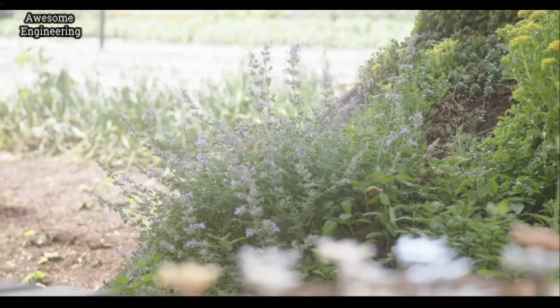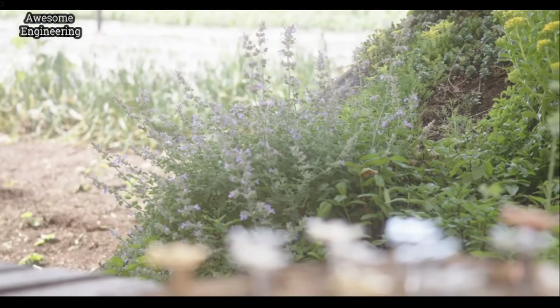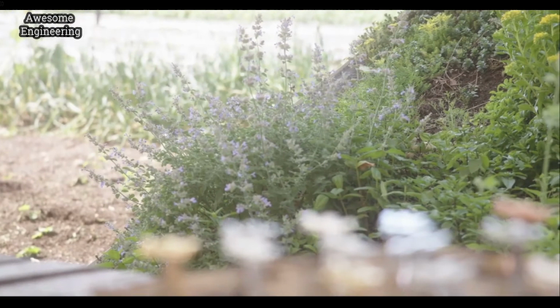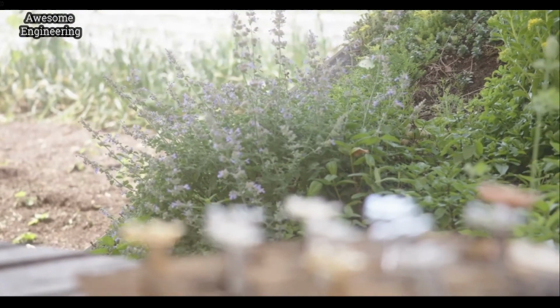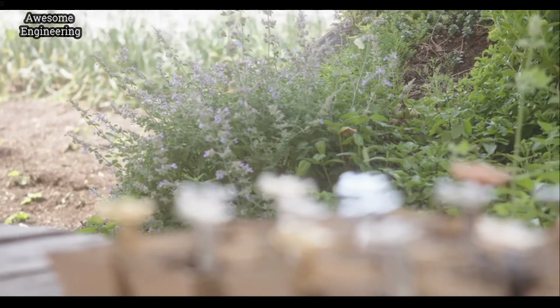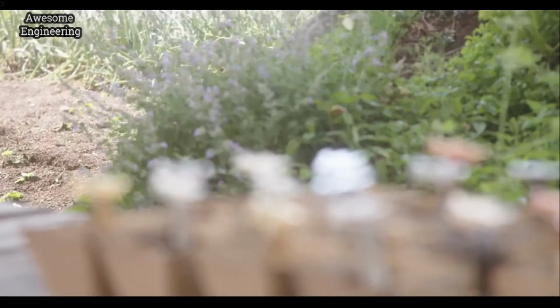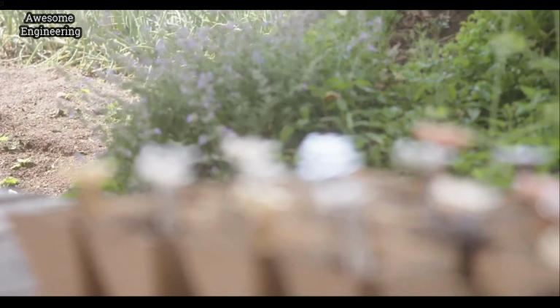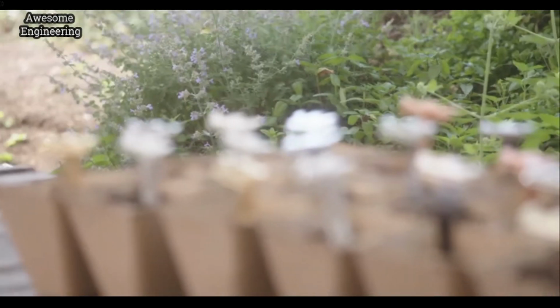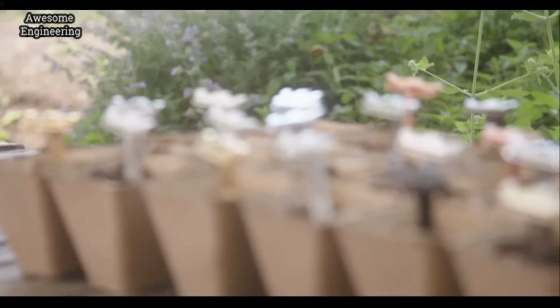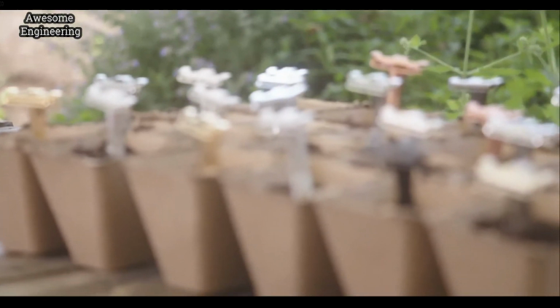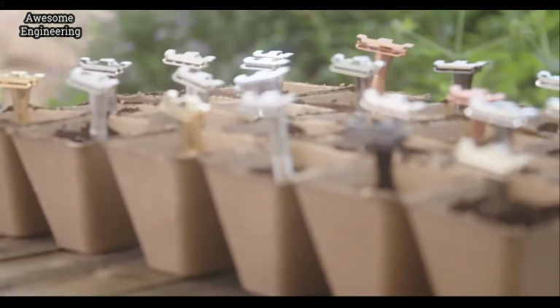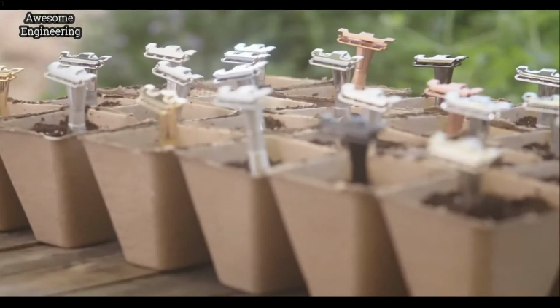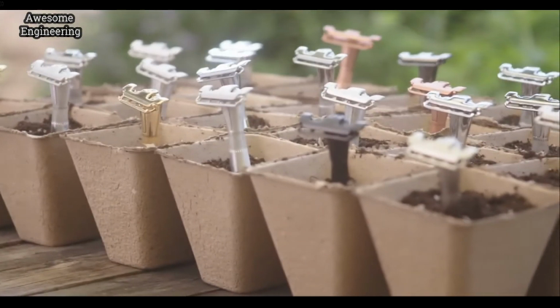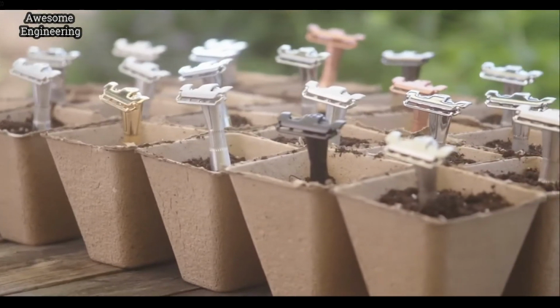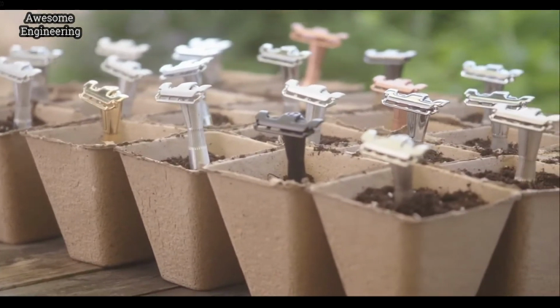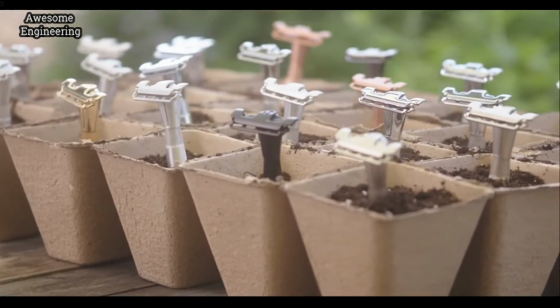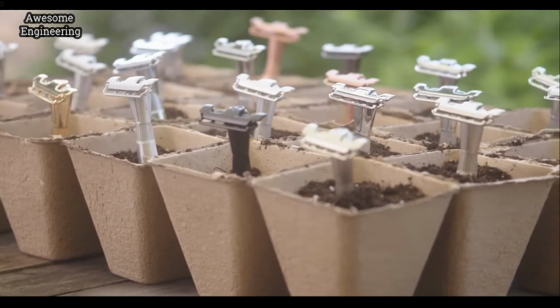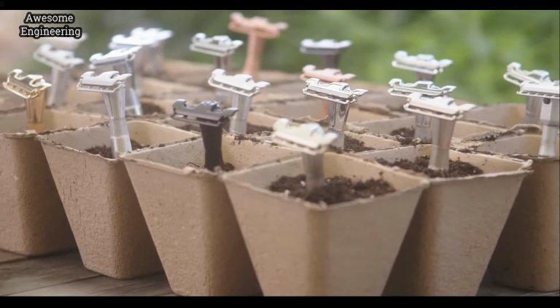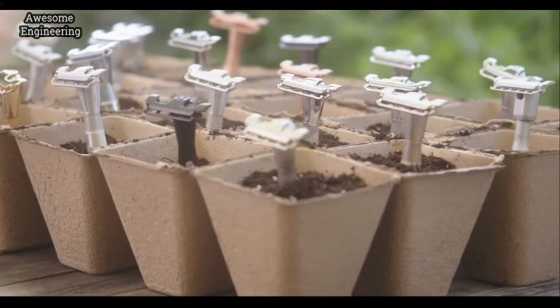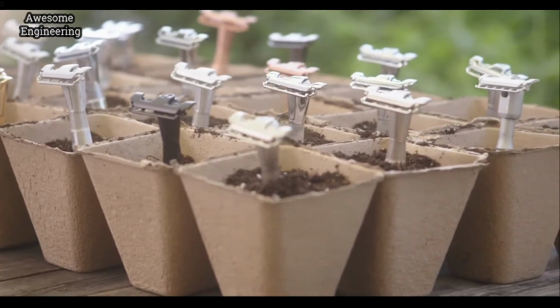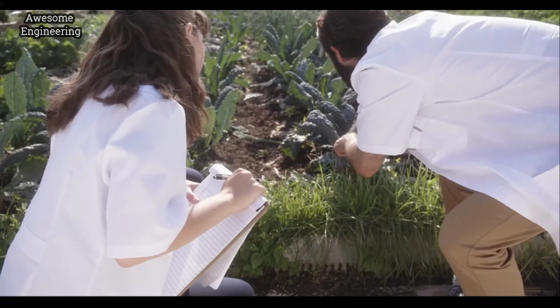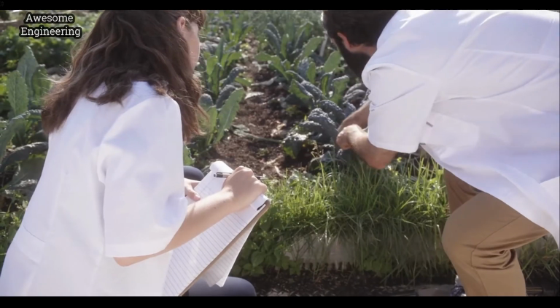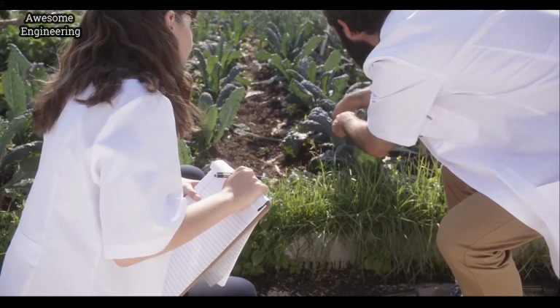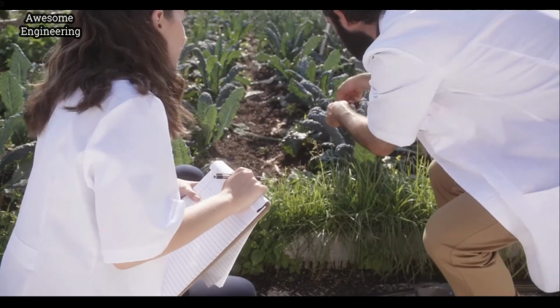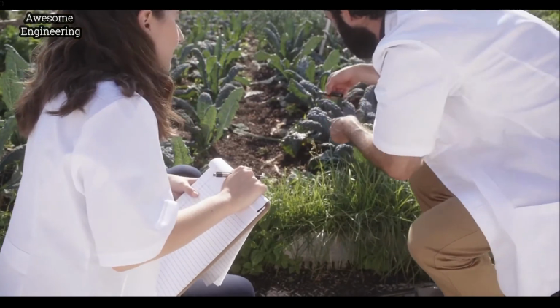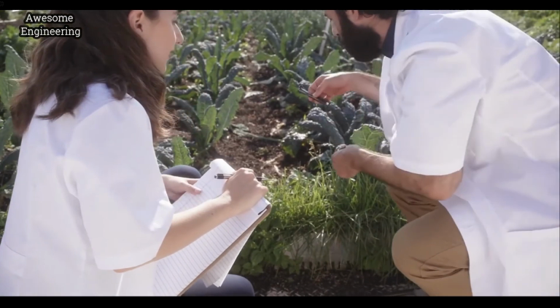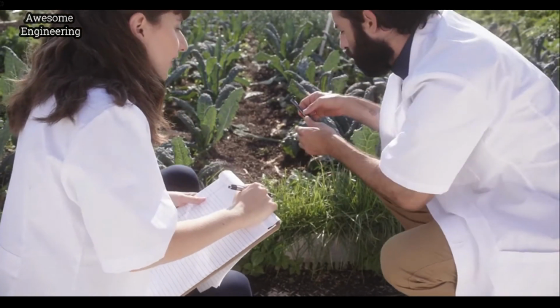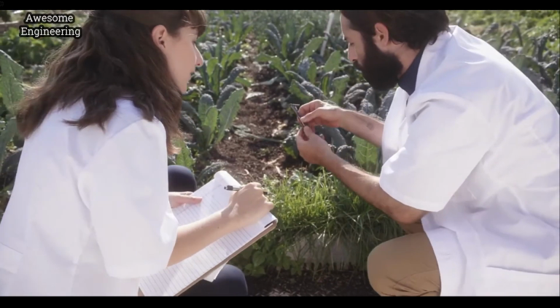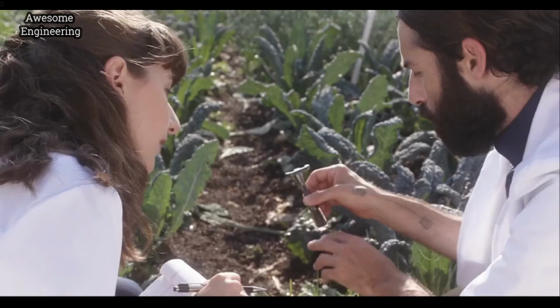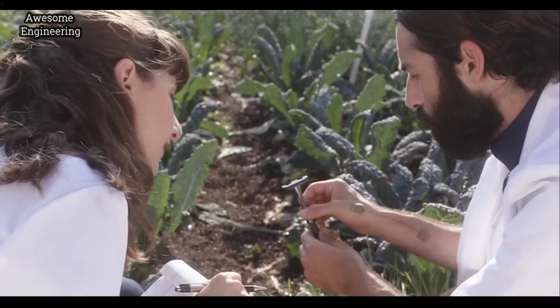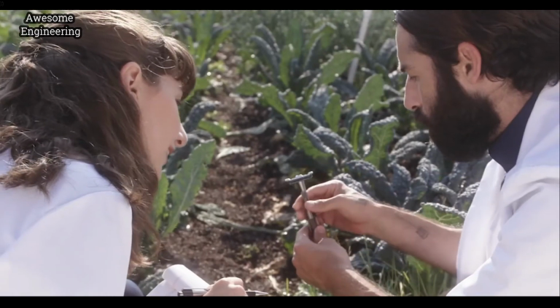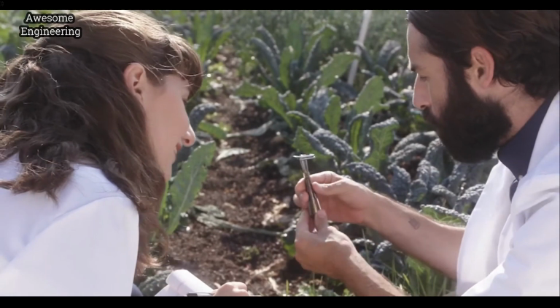That's why we opened the Leaf Shave Farm. We're the only ones in the world growing heritage-bred plastic-free razors. And this season, our team has been harvesting something really special for you.